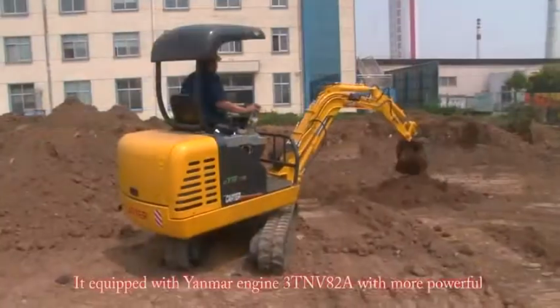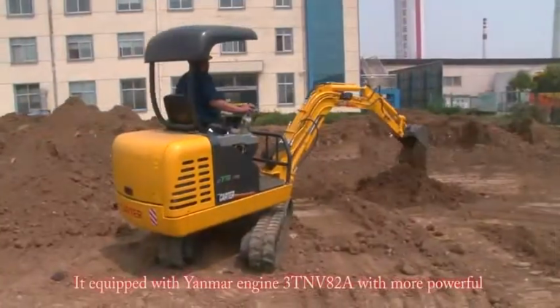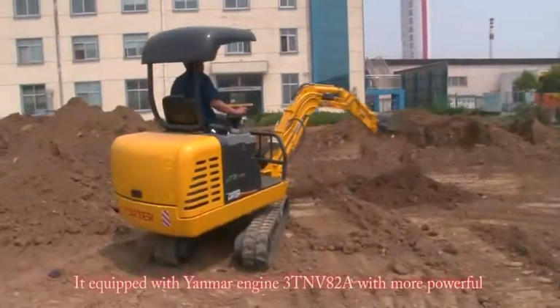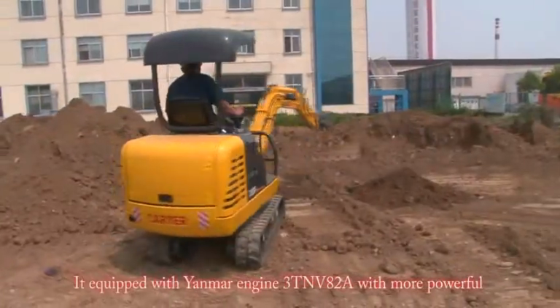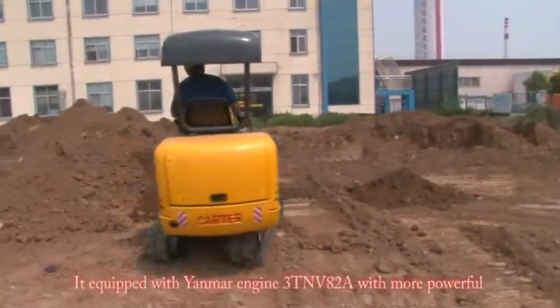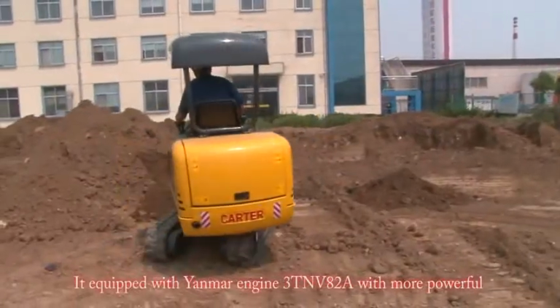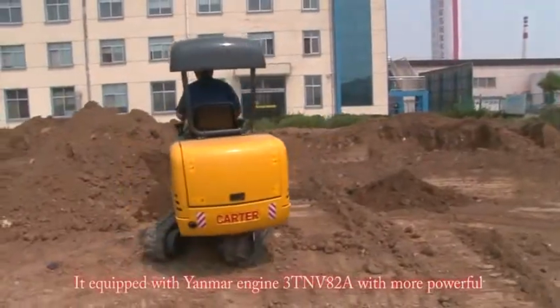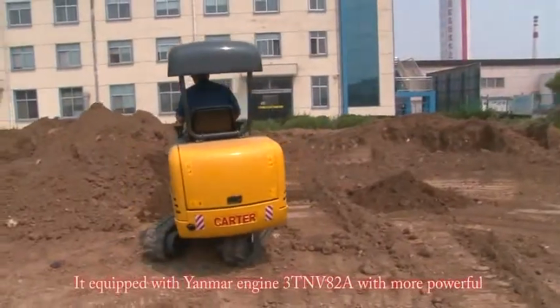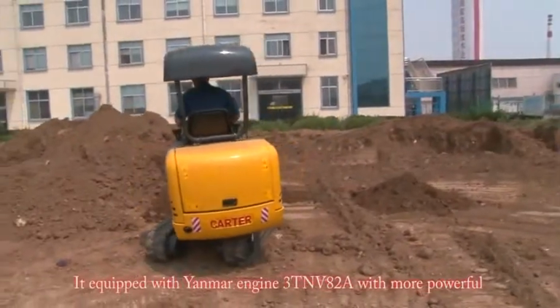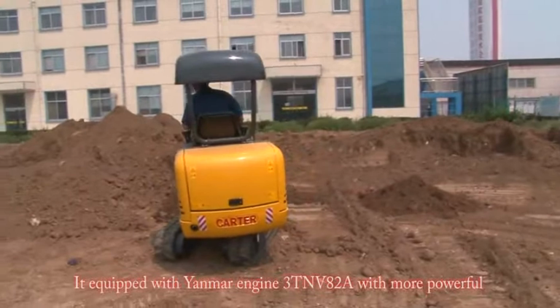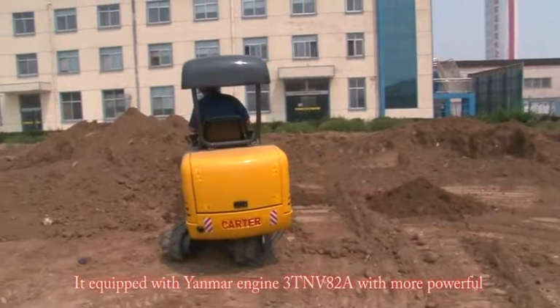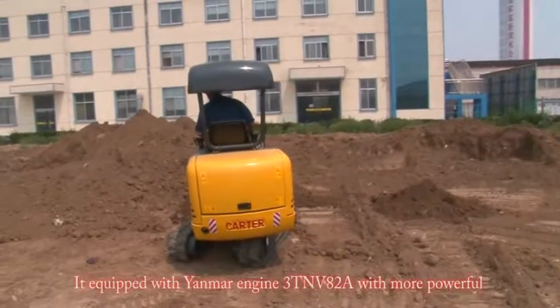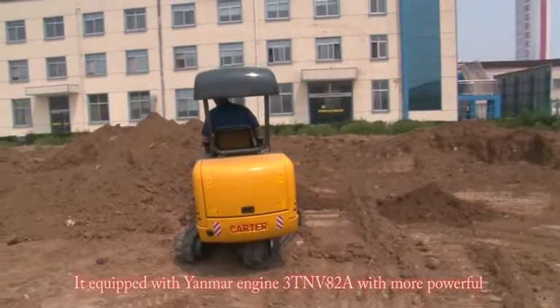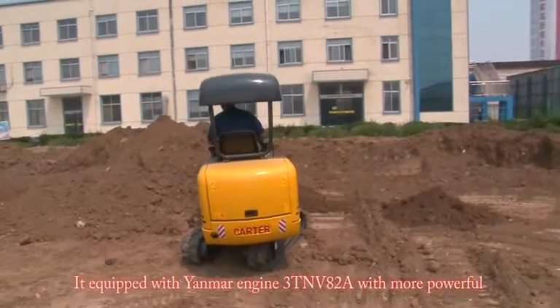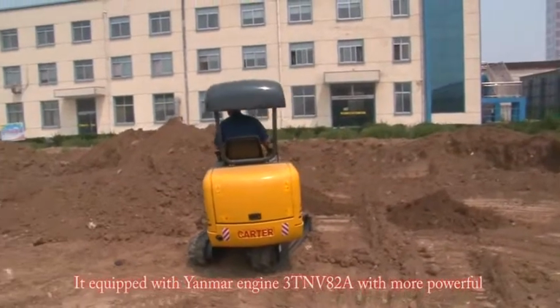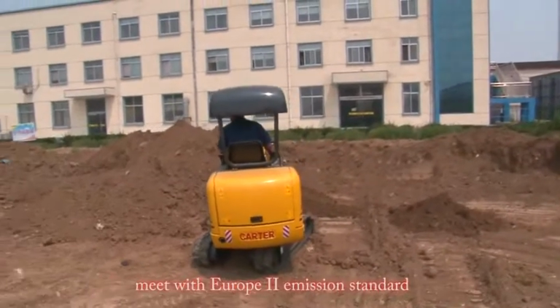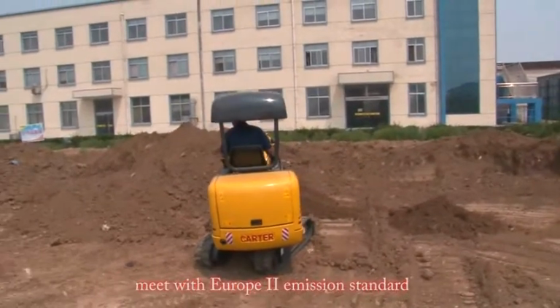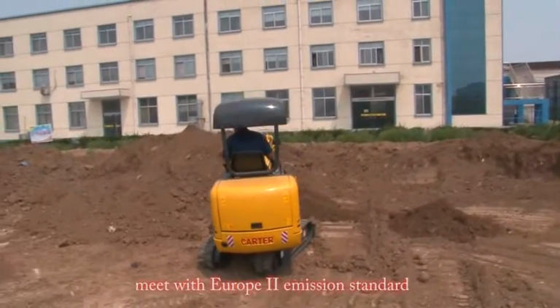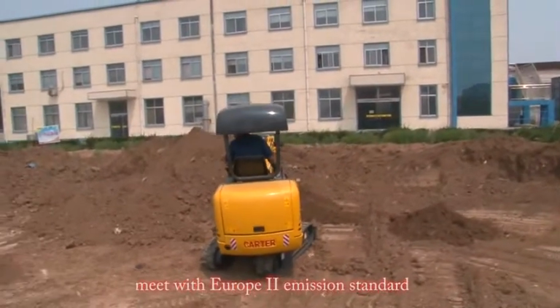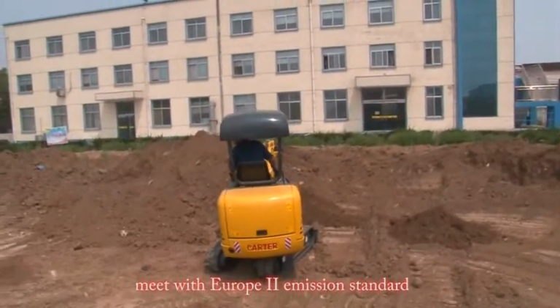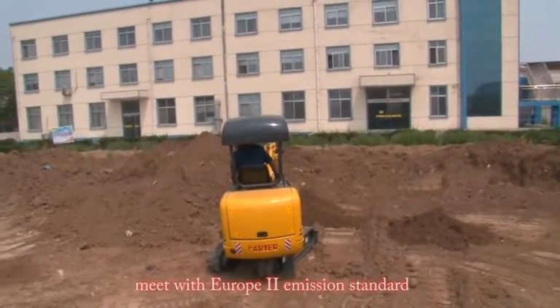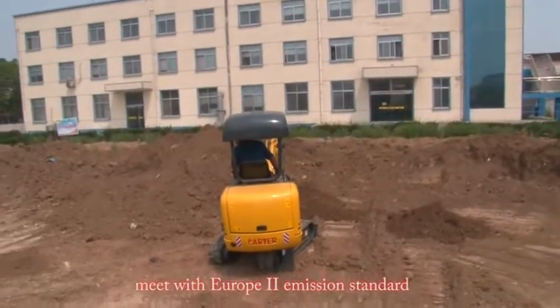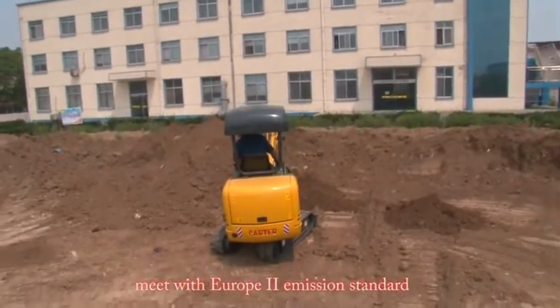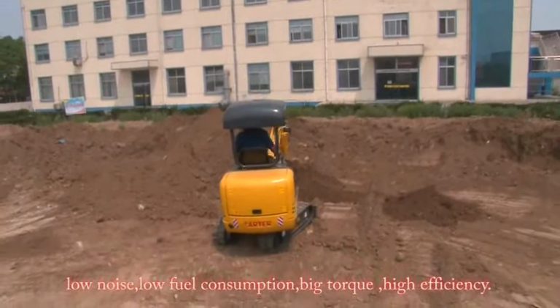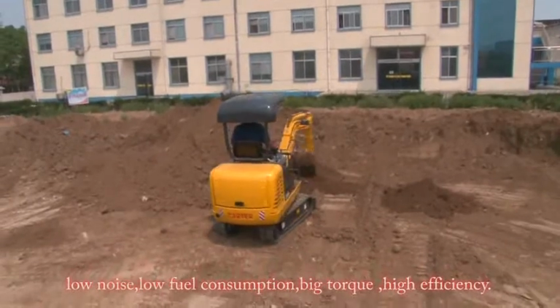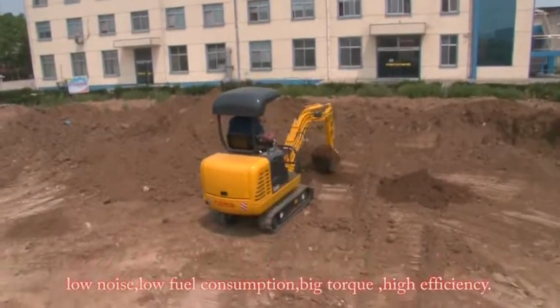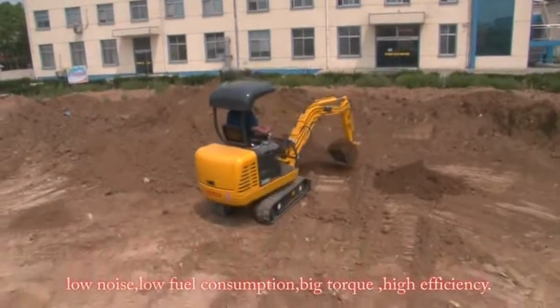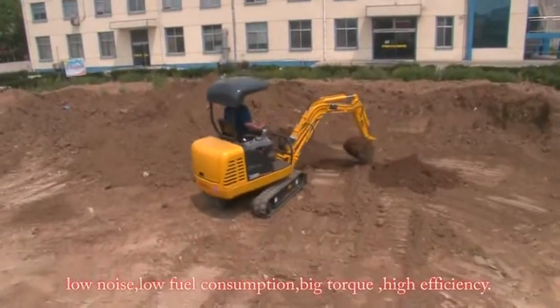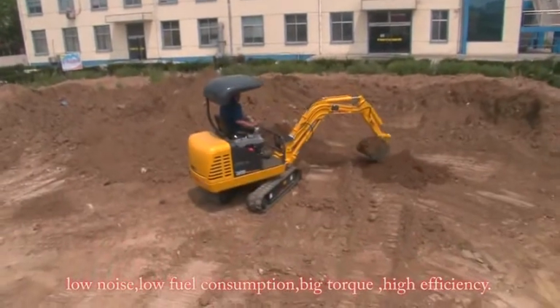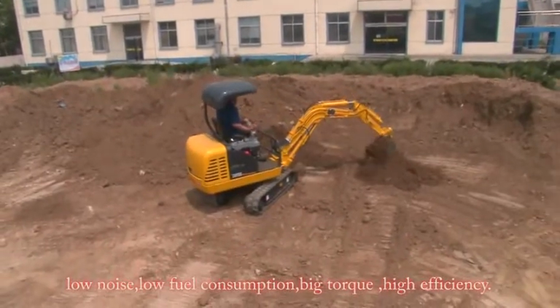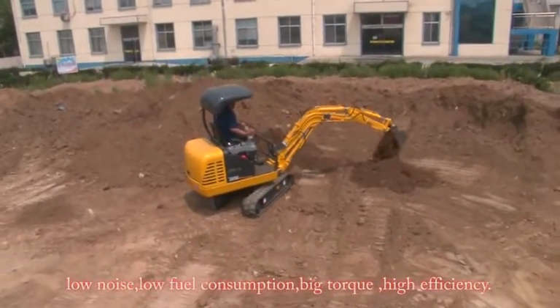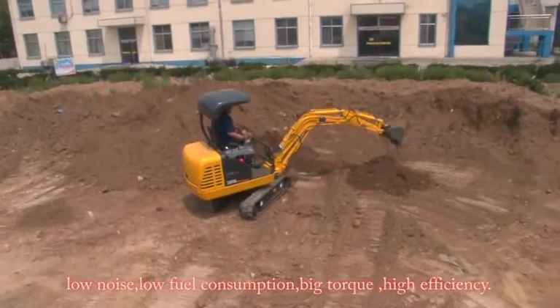It is equipped with a Yanmar engine, 3TNV82A, which is more powerful and meets the Europe 2 emission standard. Low noise, low fuel consumption, big torque, high efficiency.